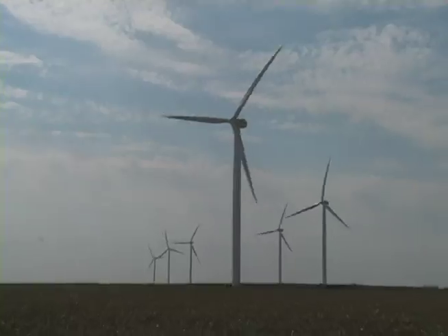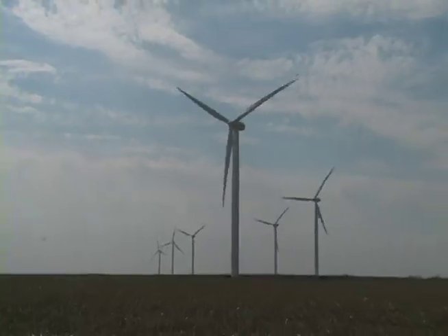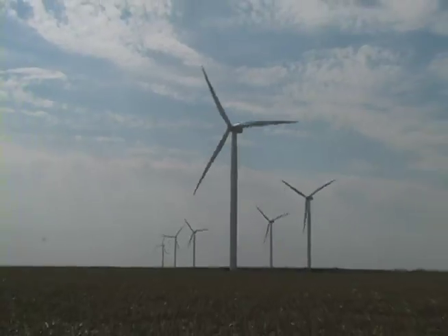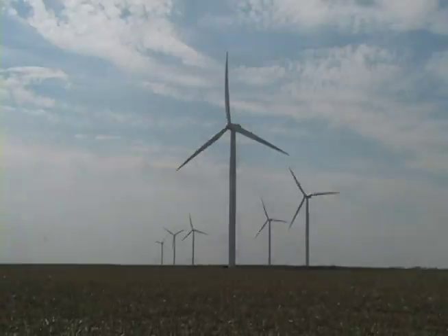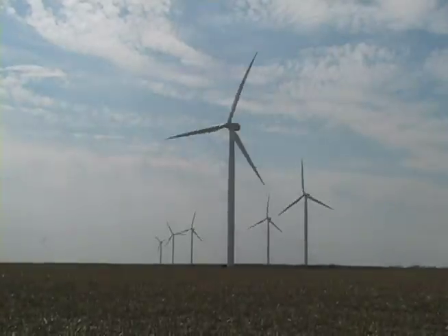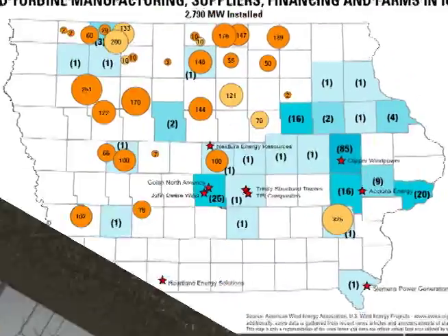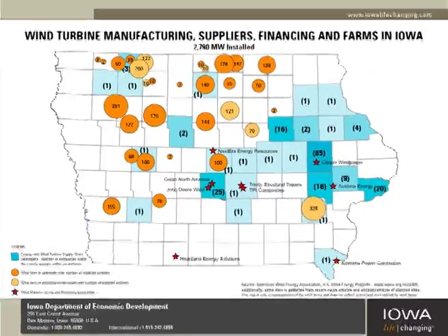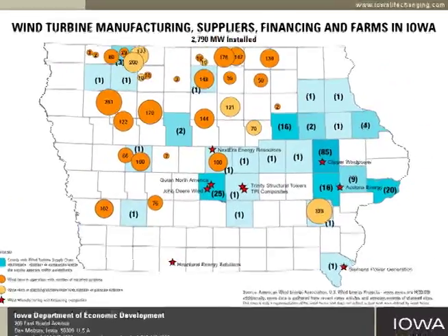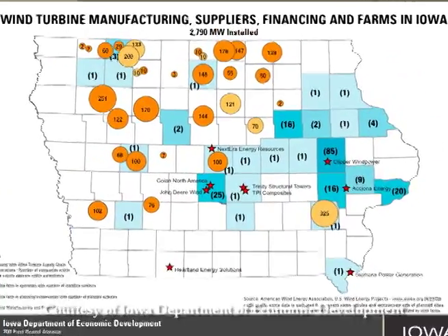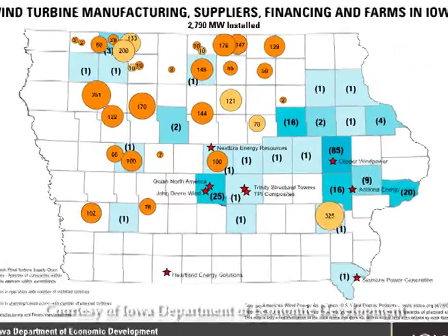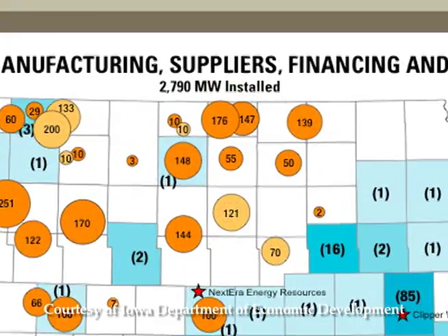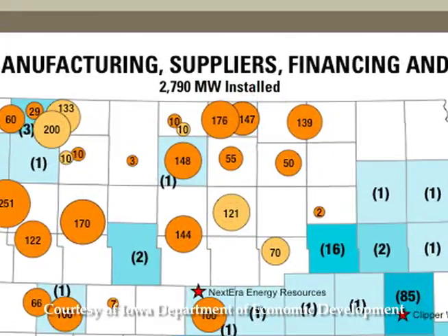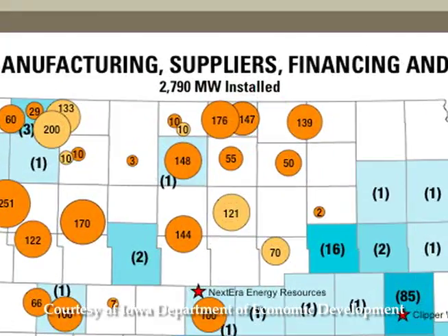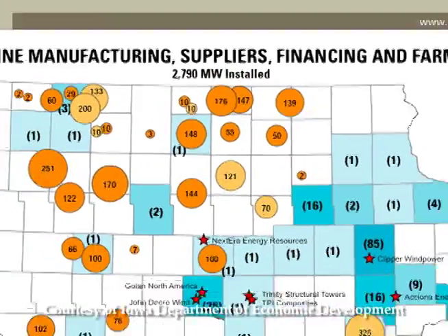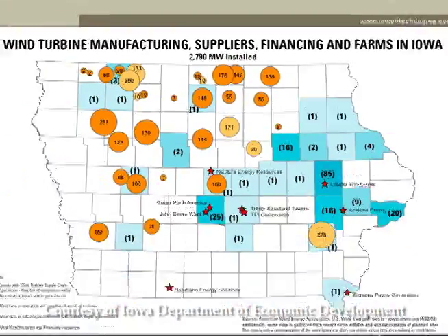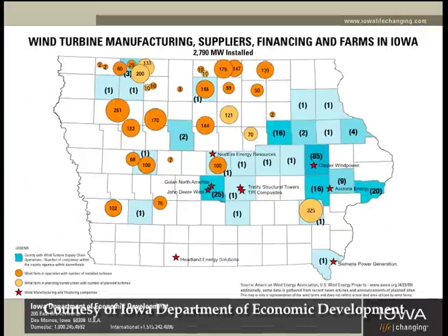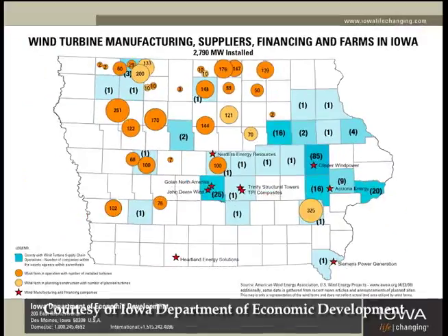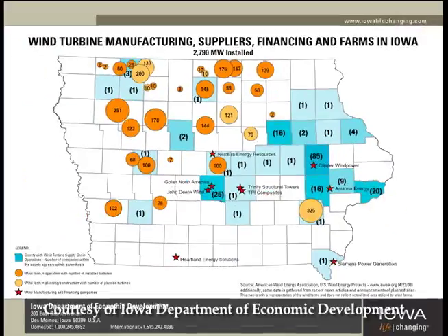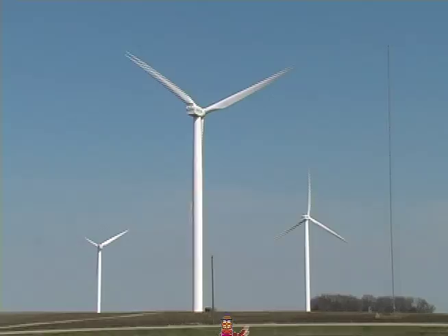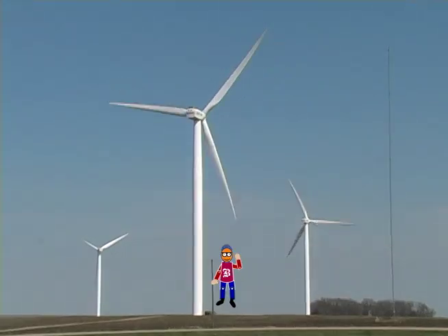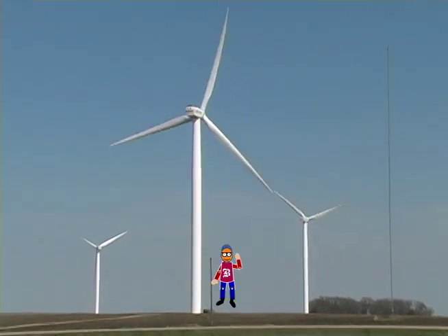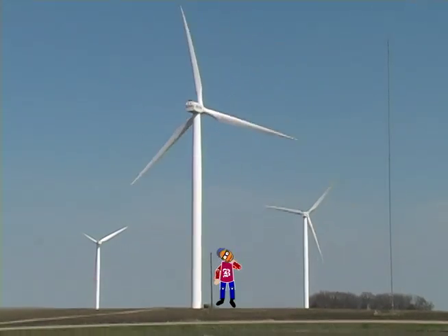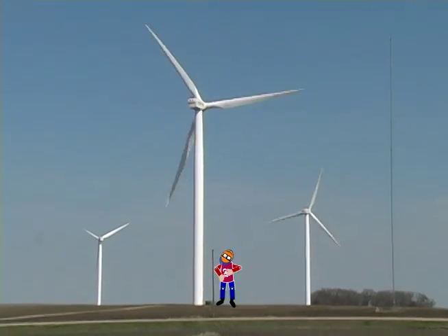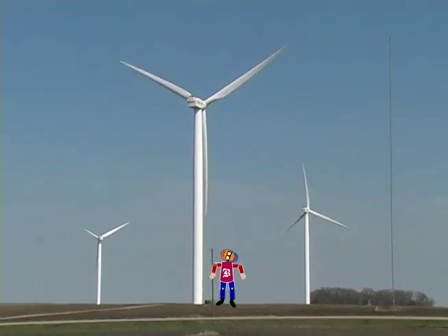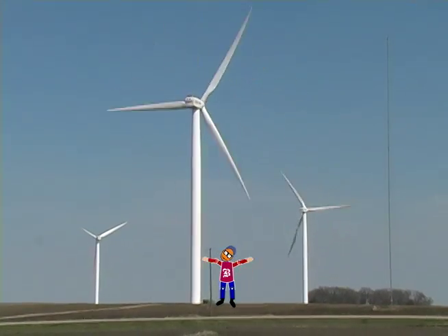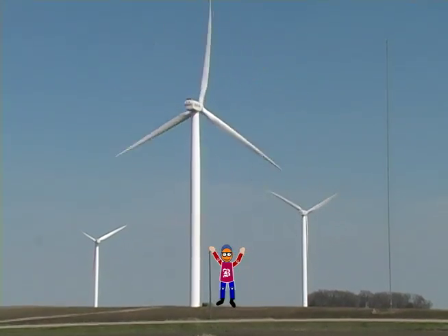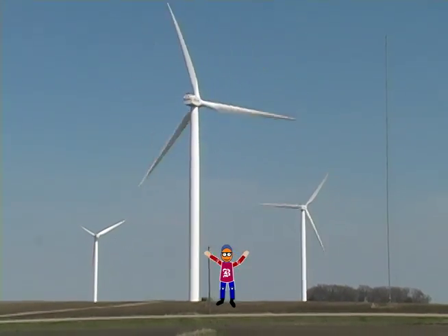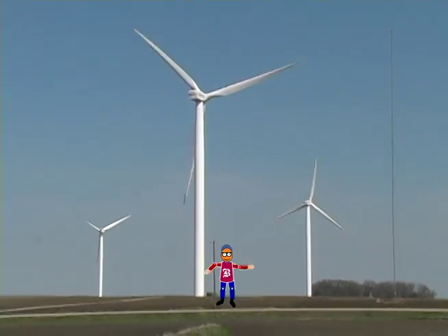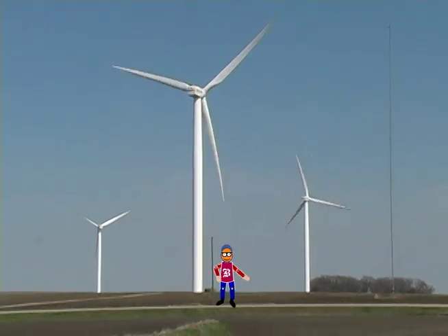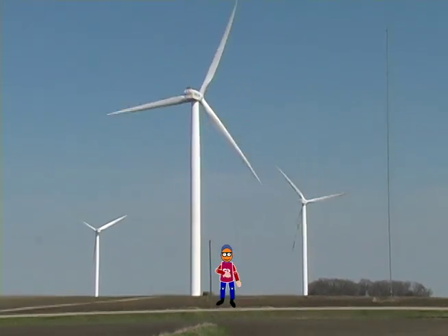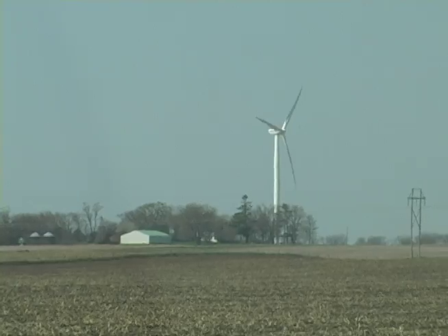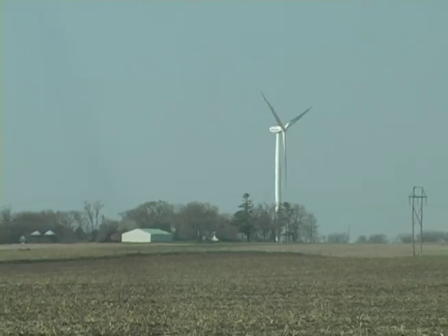Pretty cool, huh? Iowa has close to 3,000 wind turbines around the state, which puts Iowa in second place for power production from wind!